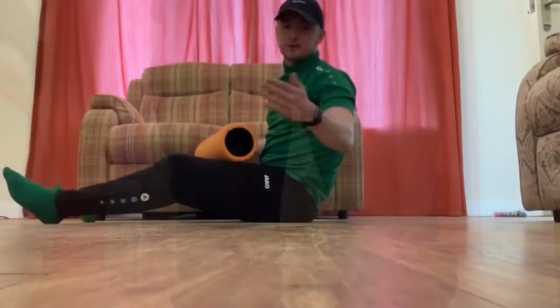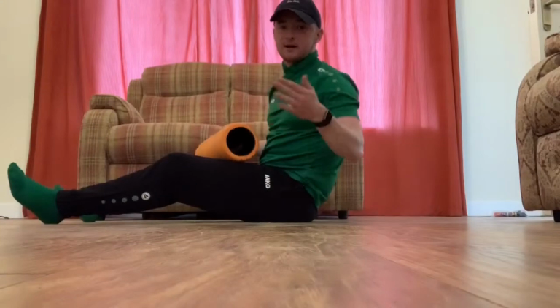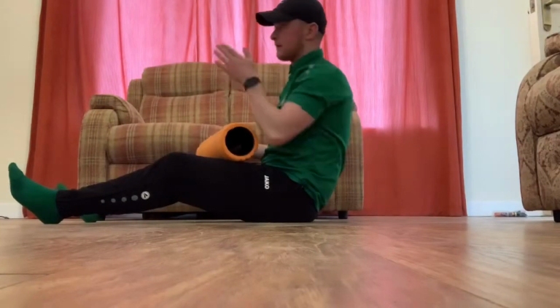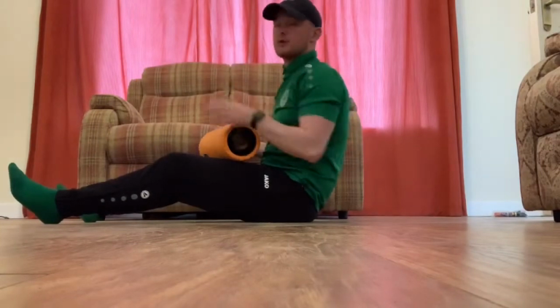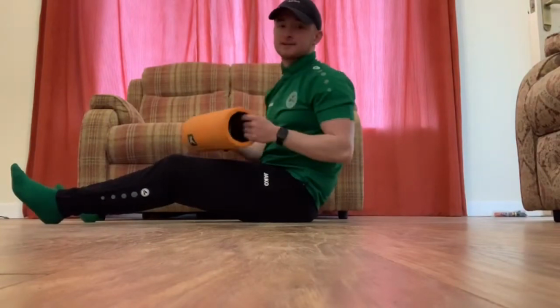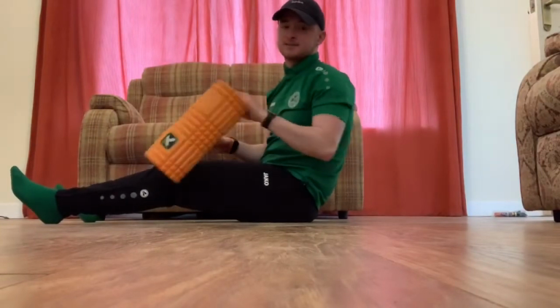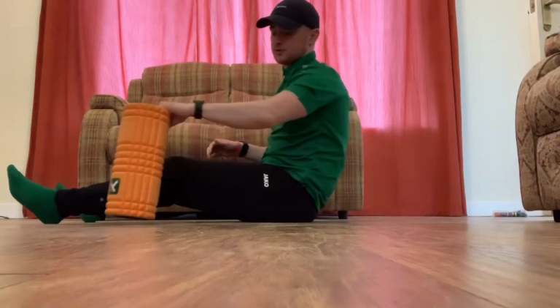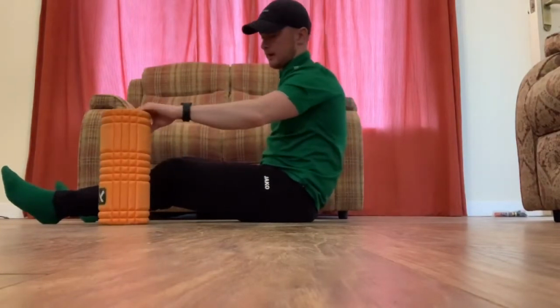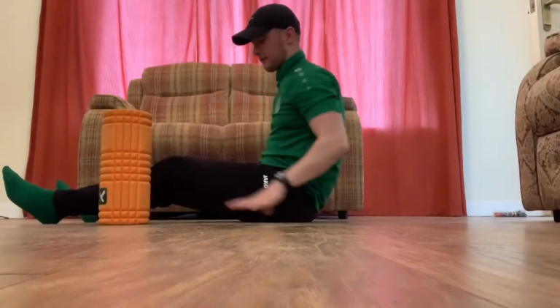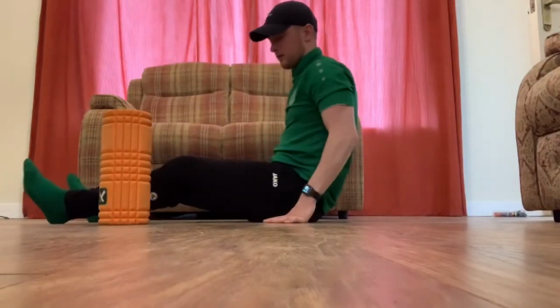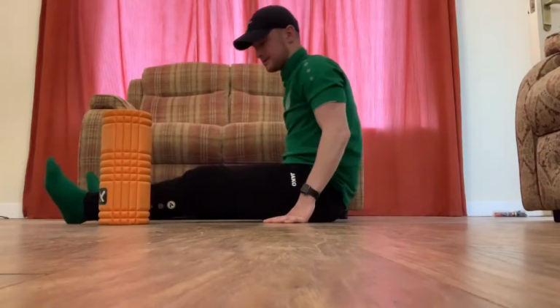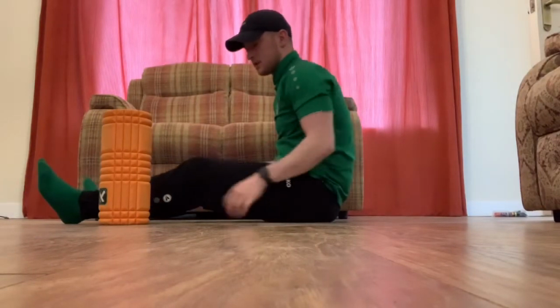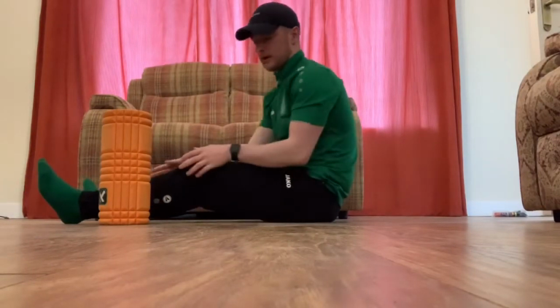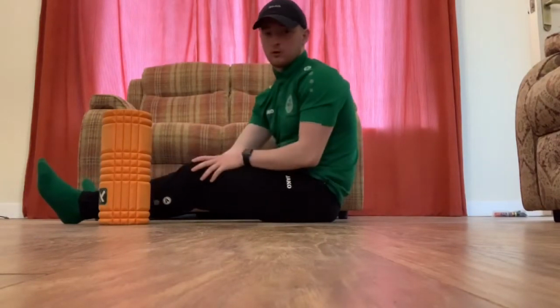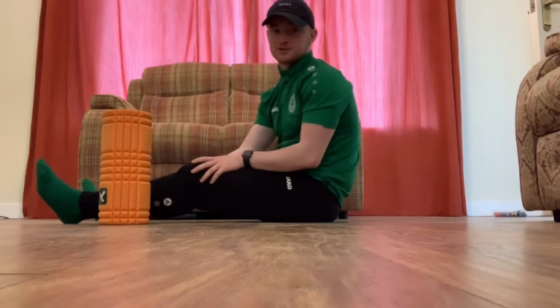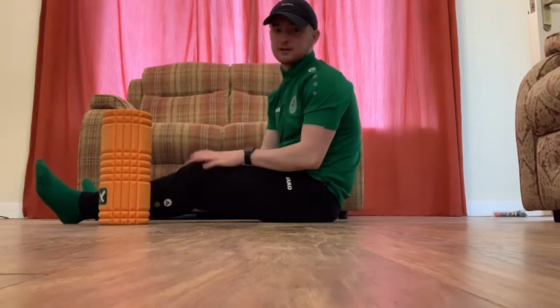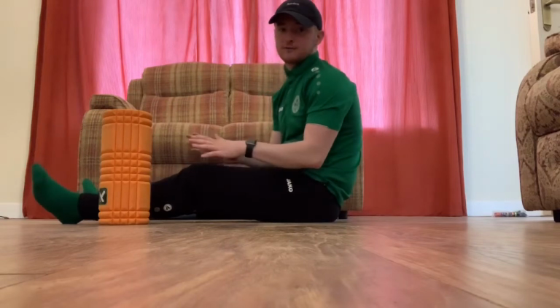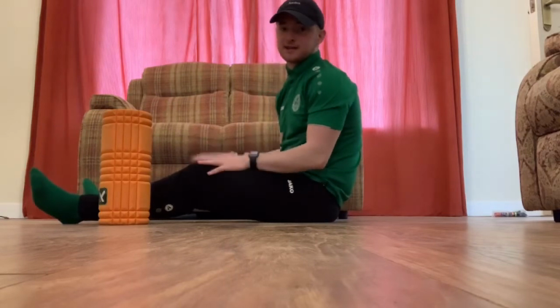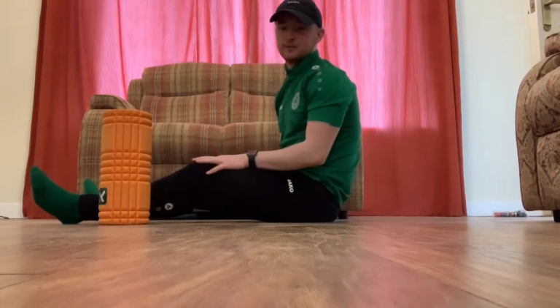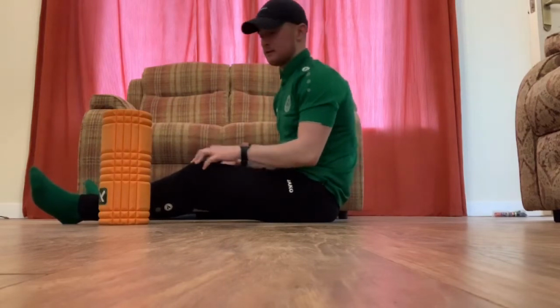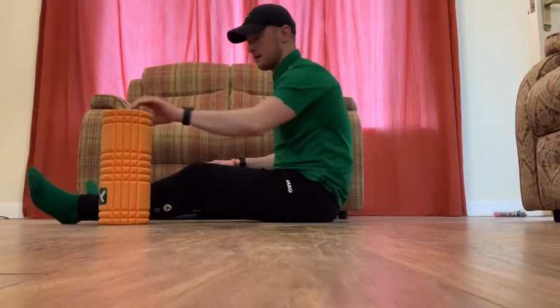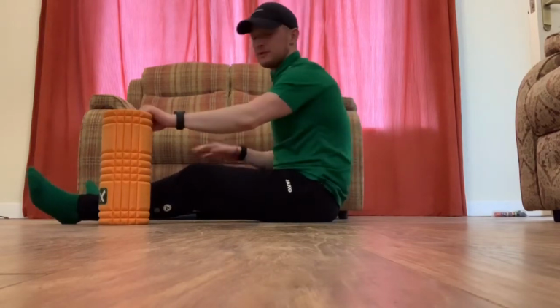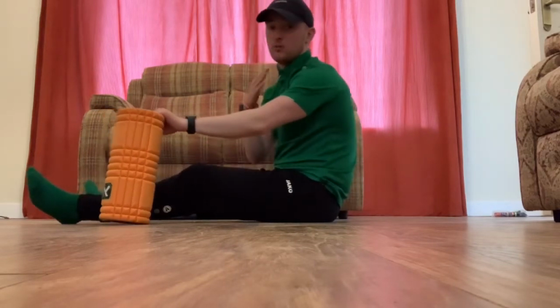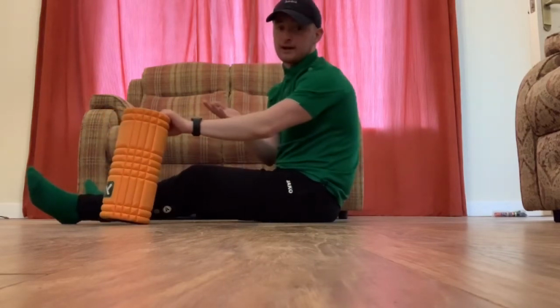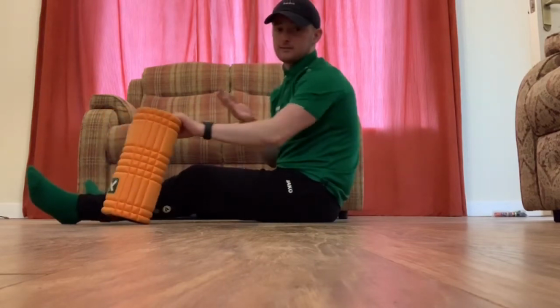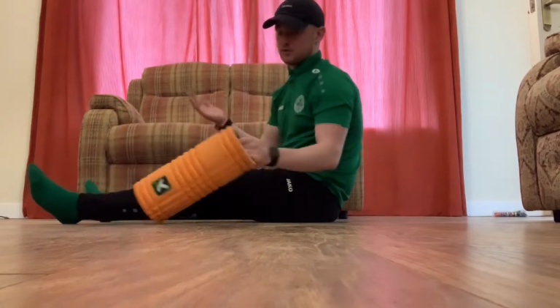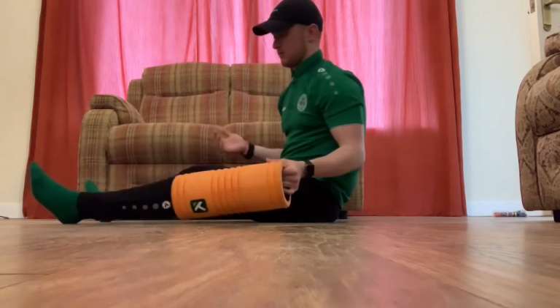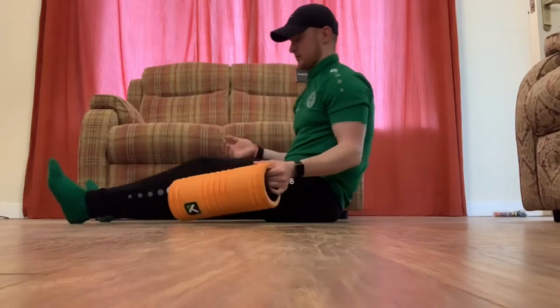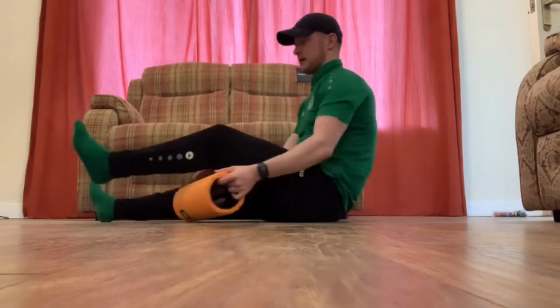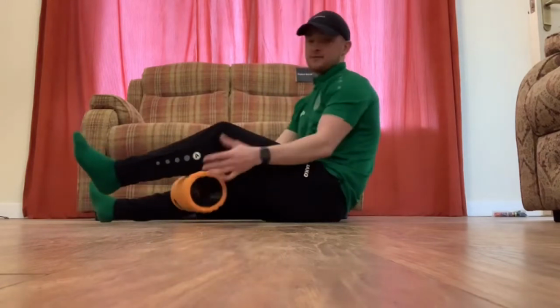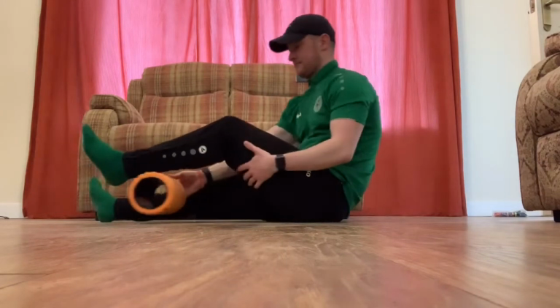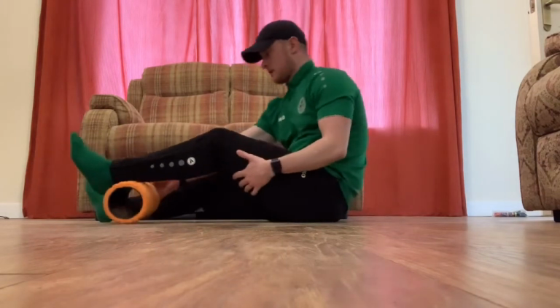You'll get a side view and a front view of every exercise. A good tip is whenever you're rolling, just roll each area for 30 seconds to a minute. If you need to go more than that to get more of a feel on it, that's fine.